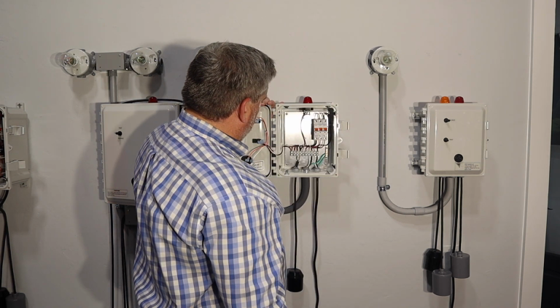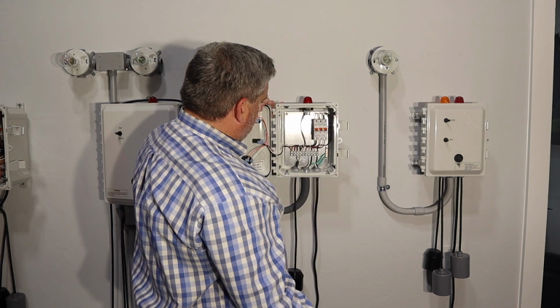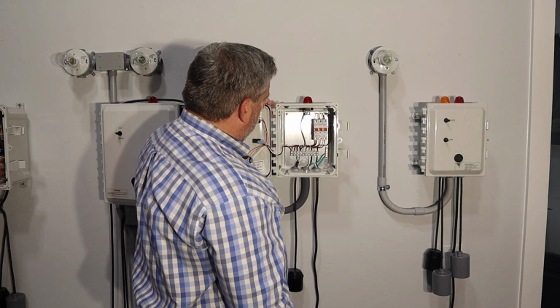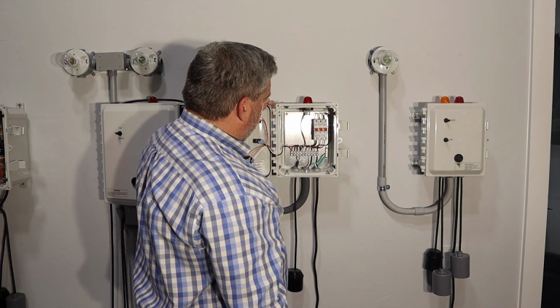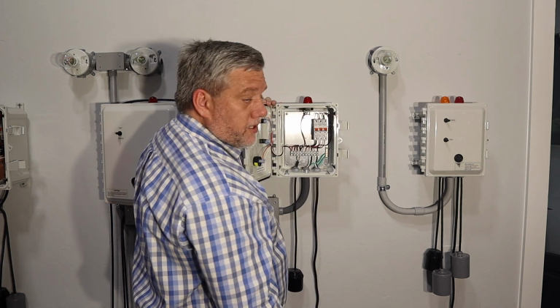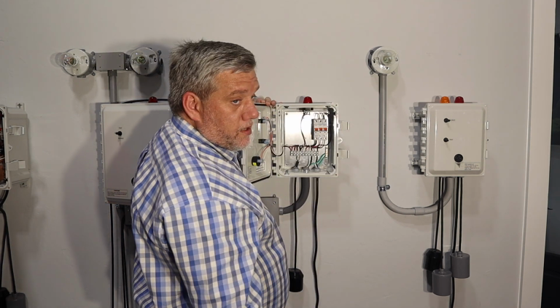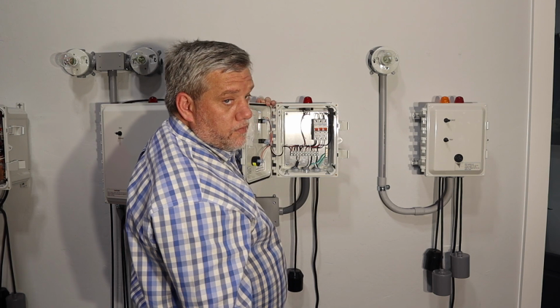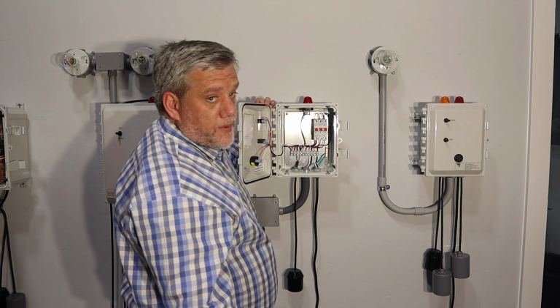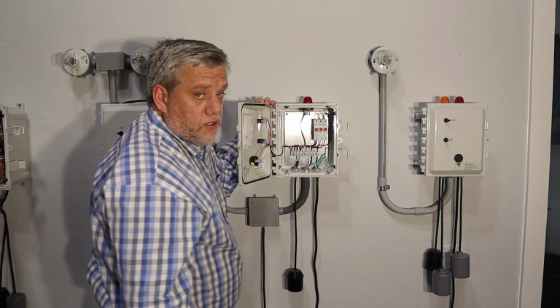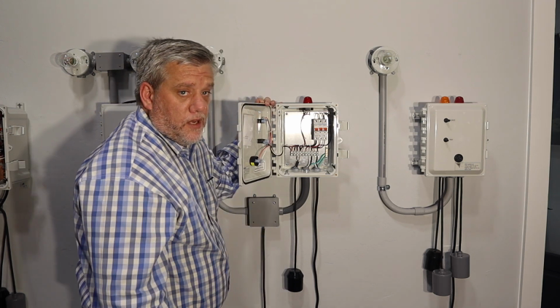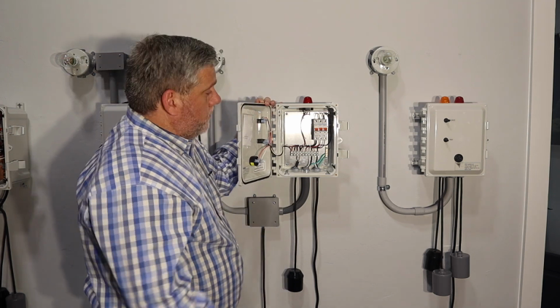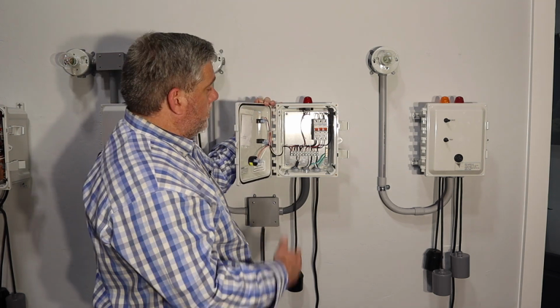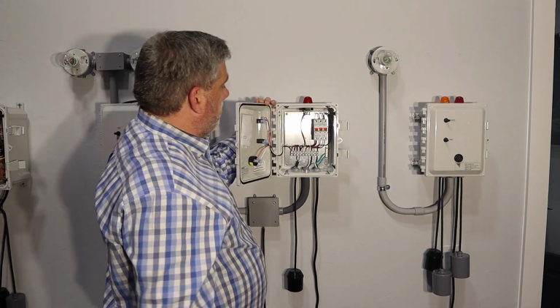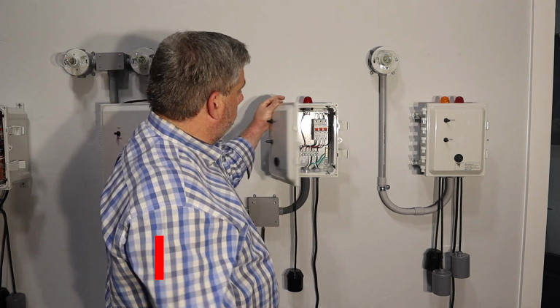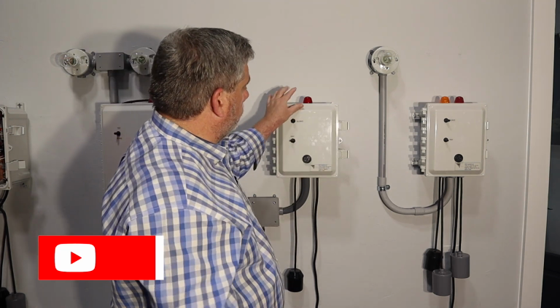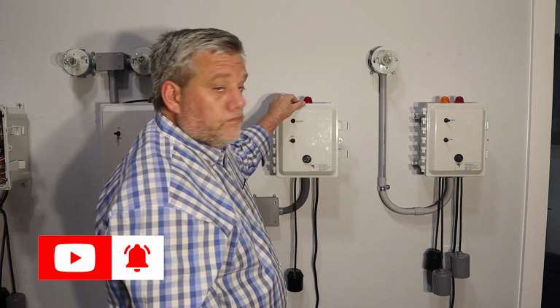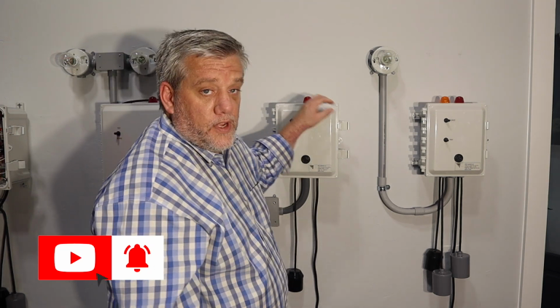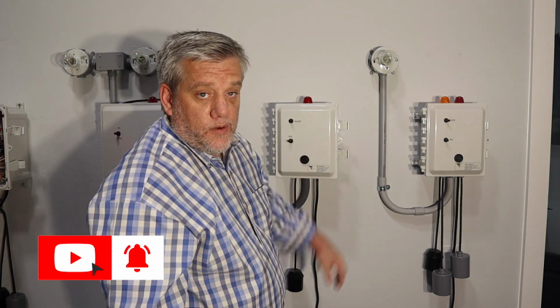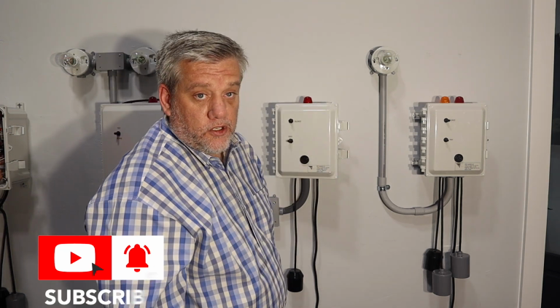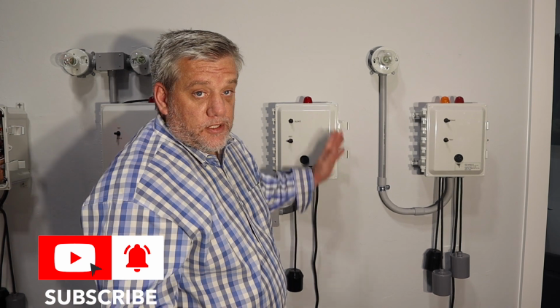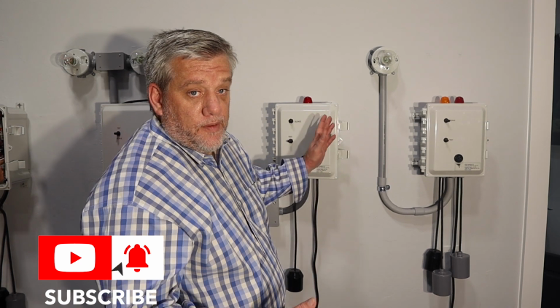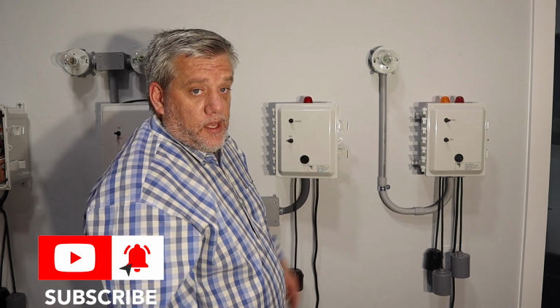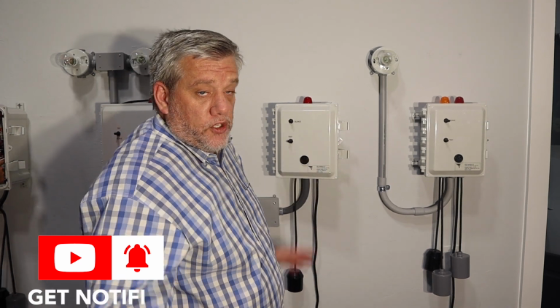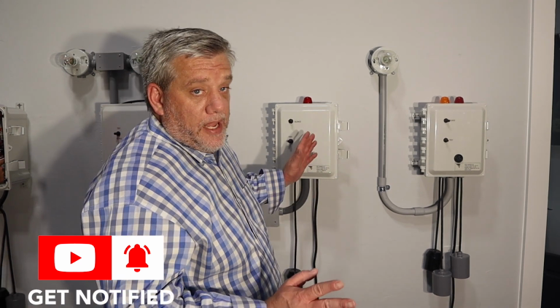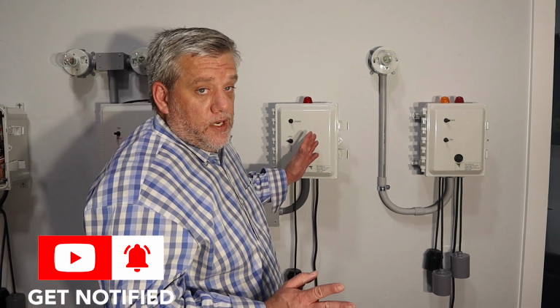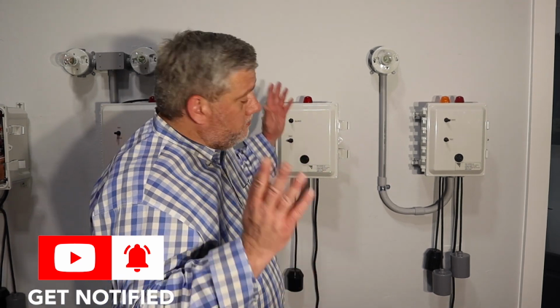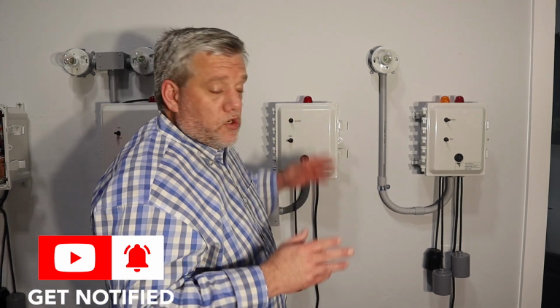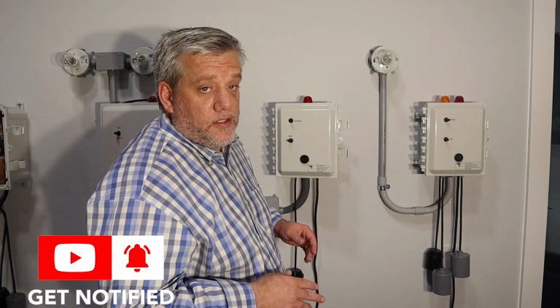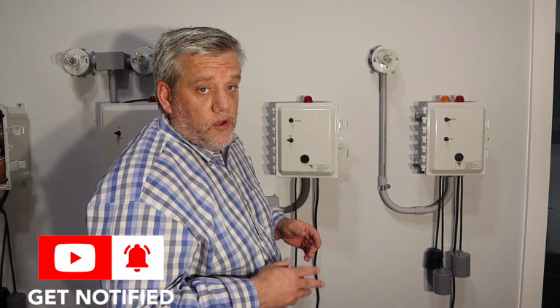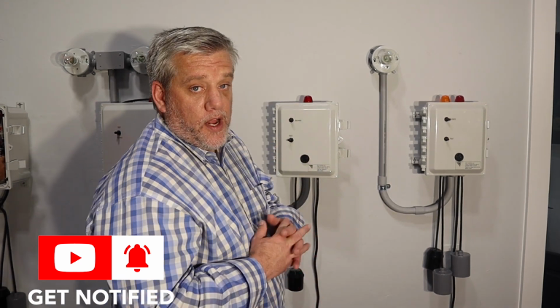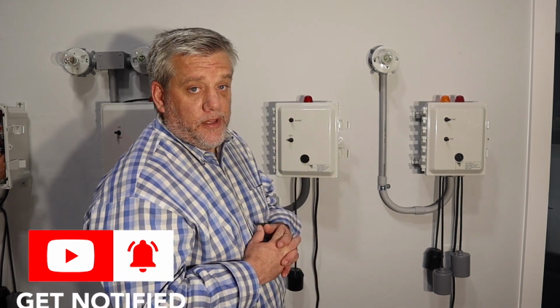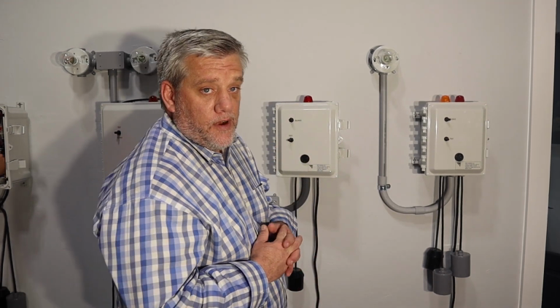That's it. It's a basic aerobic septic control panel for demand. If you guys have any questions or comments, leave them. If you're not sure what panel you need, call us and we'll figure it out with you.